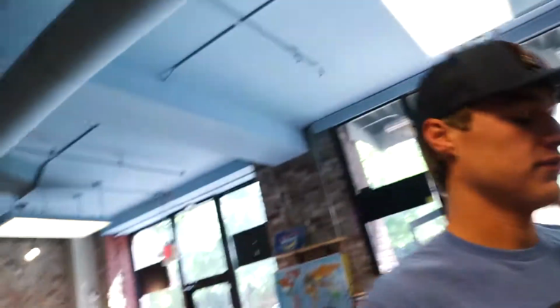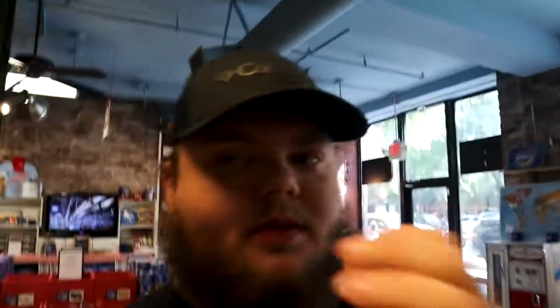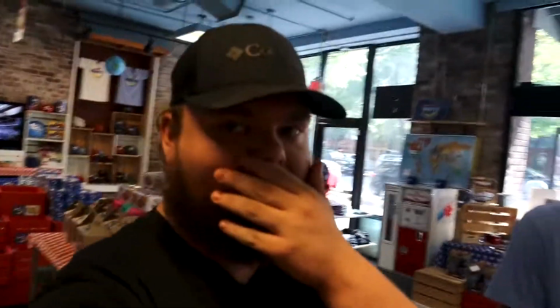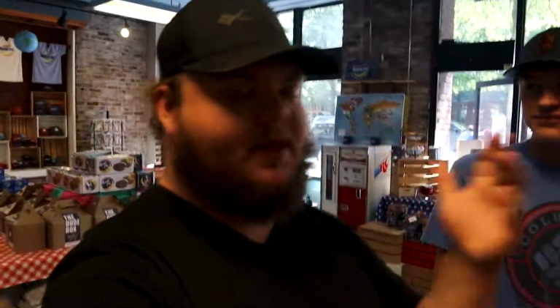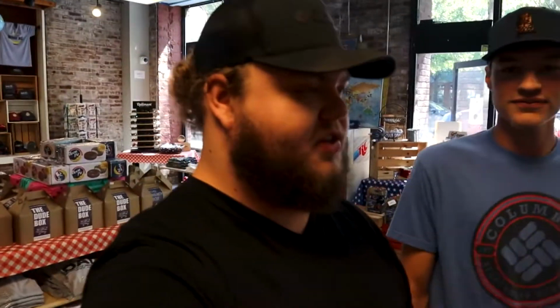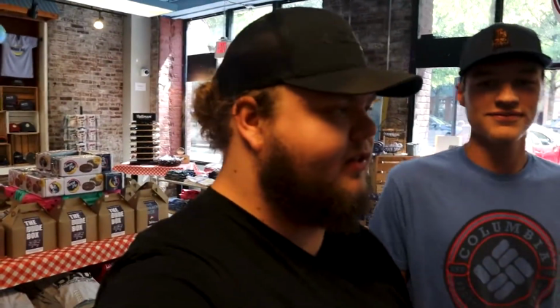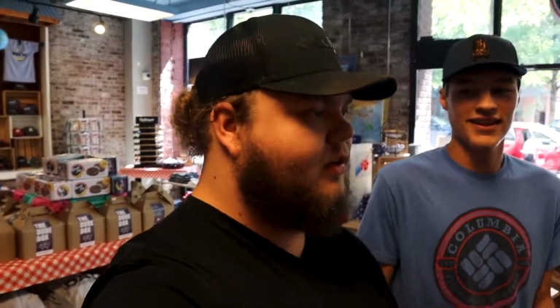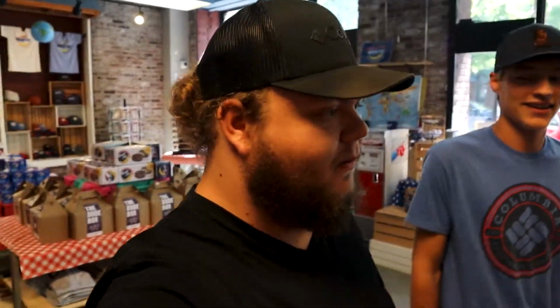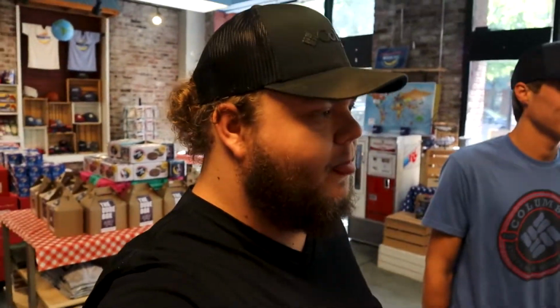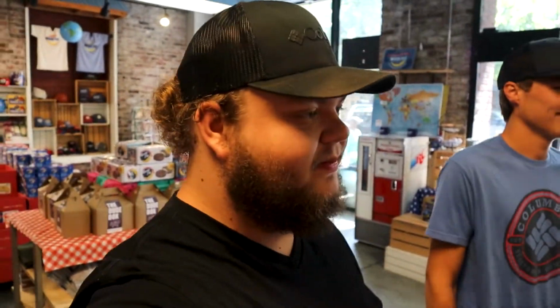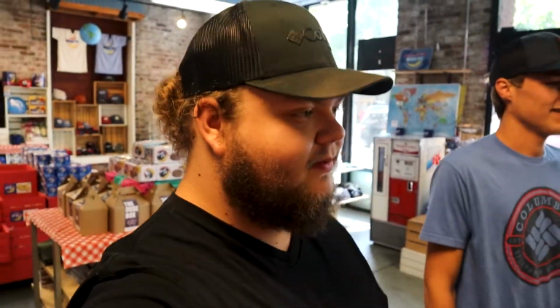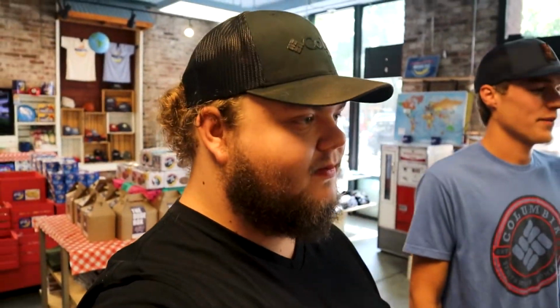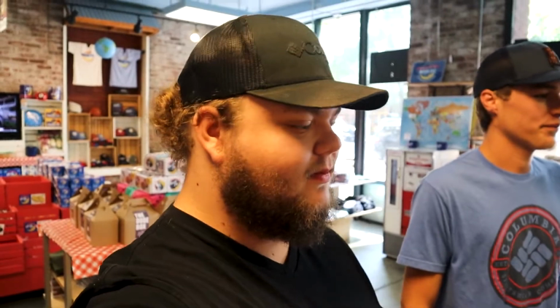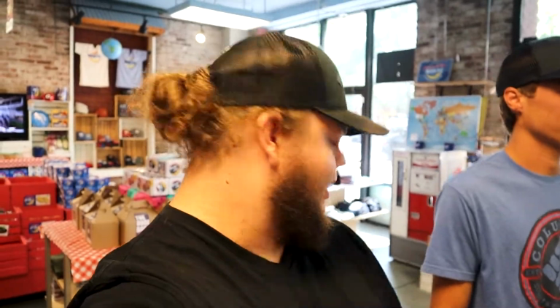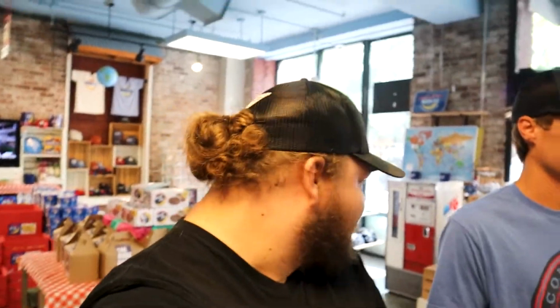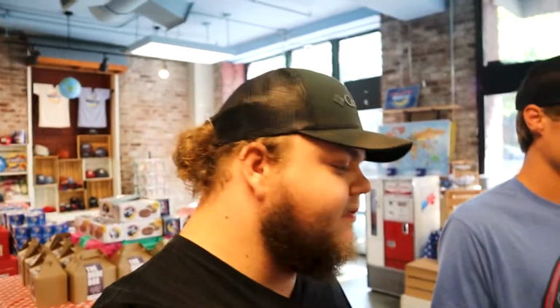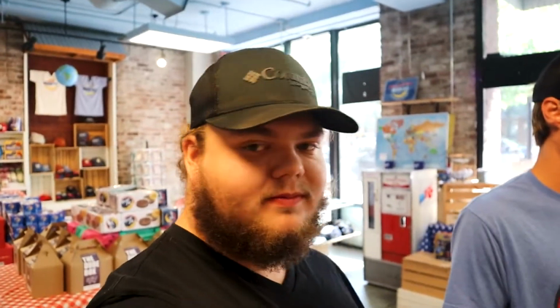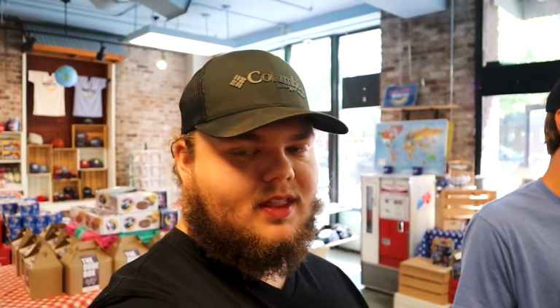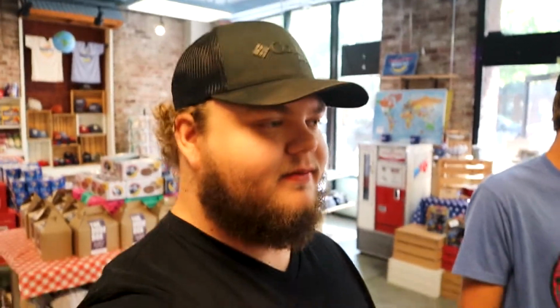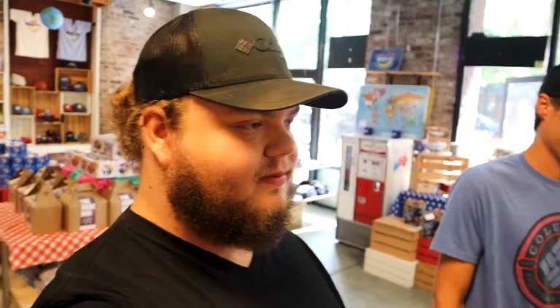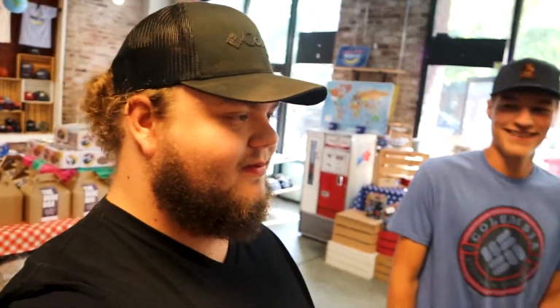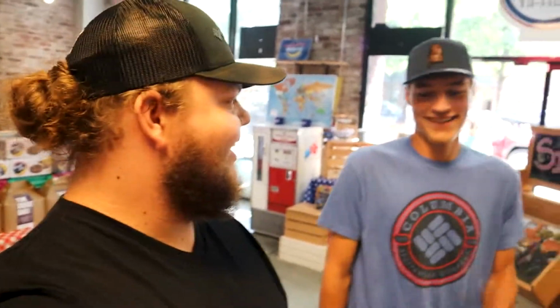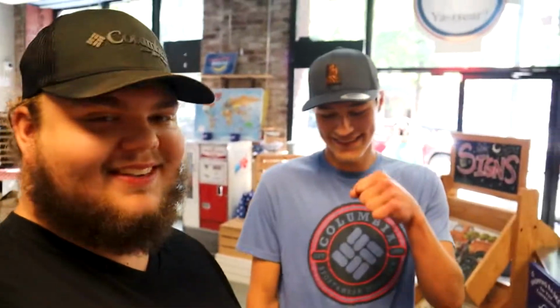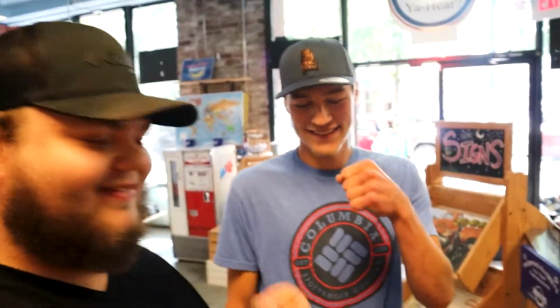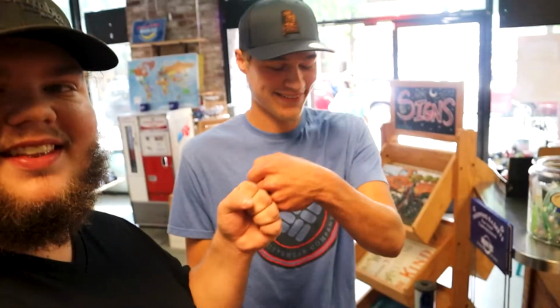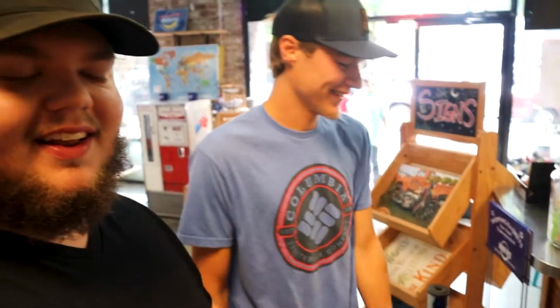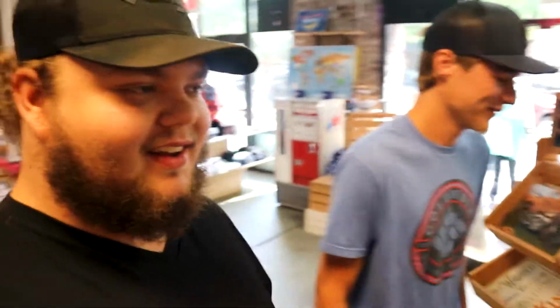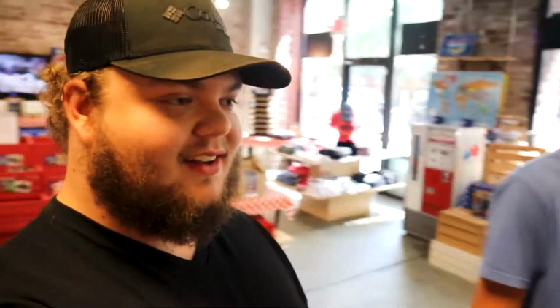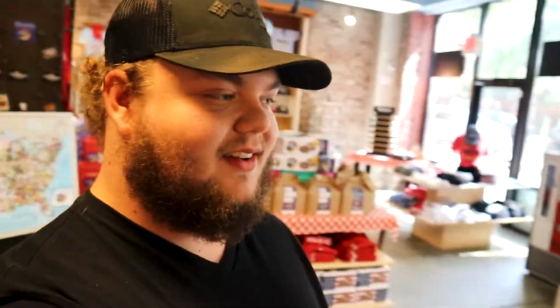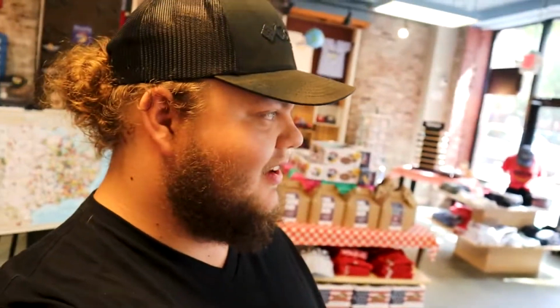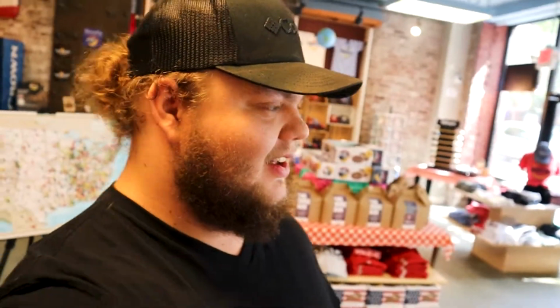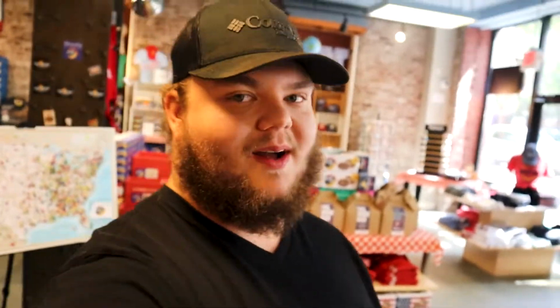I heard it would probably be like your shakes, and it does taste just like the Moon Pie milkshake. I love that. Thank you for sharing that with me — that's so good.